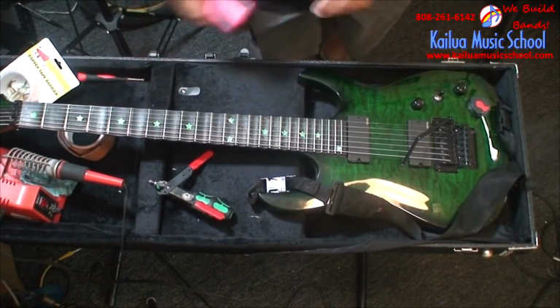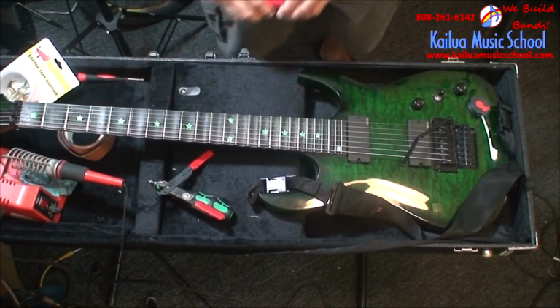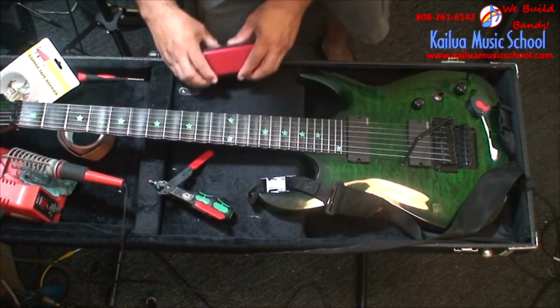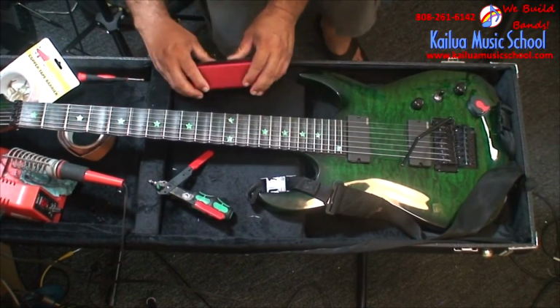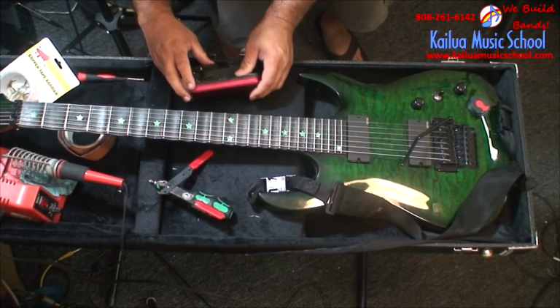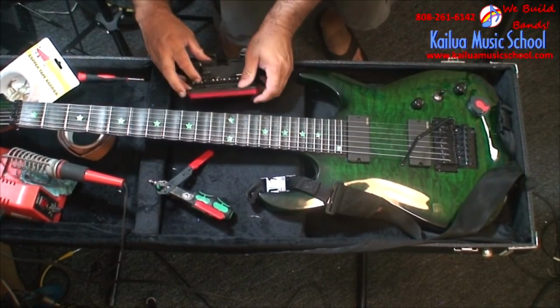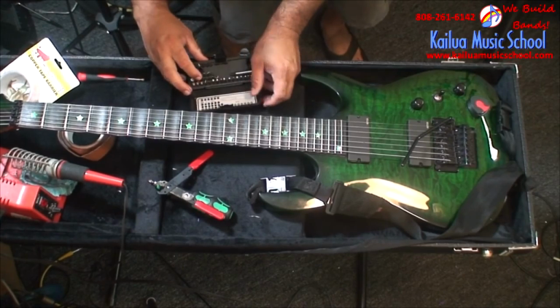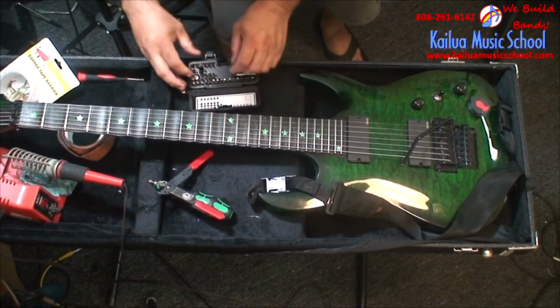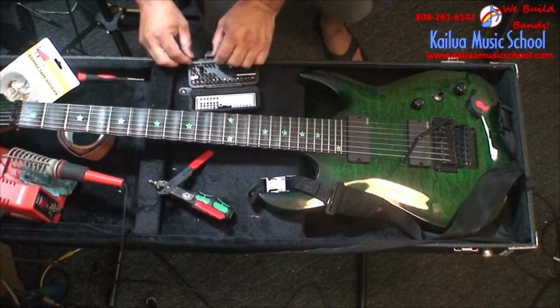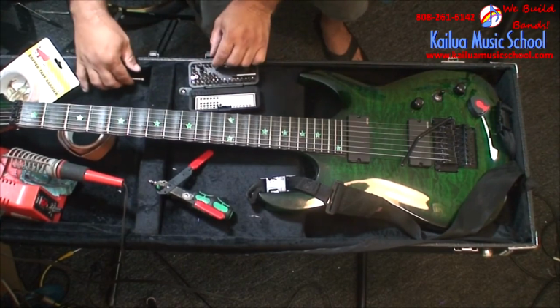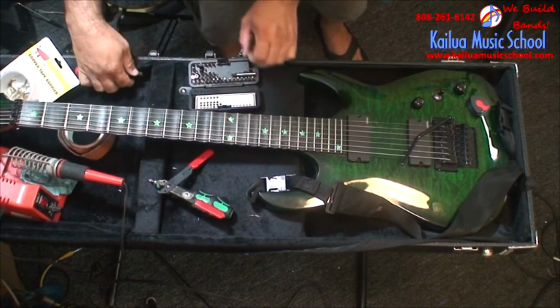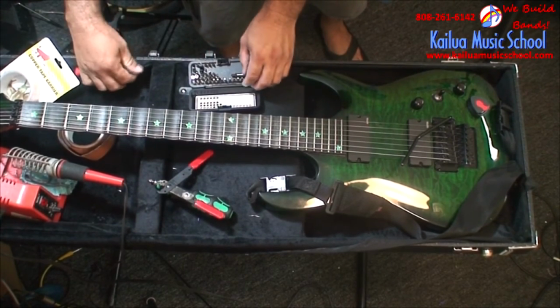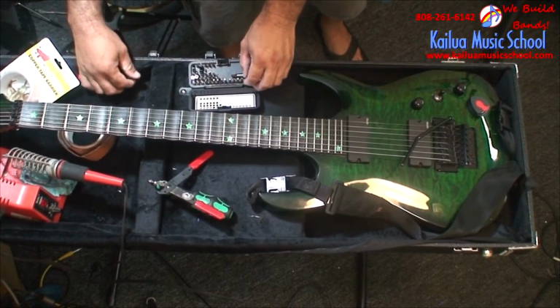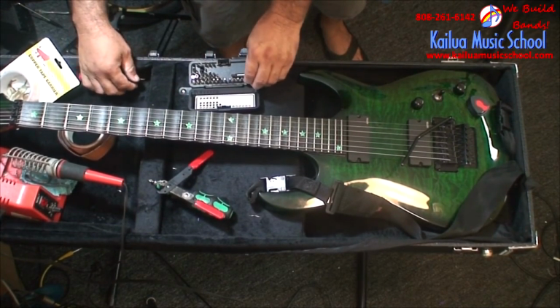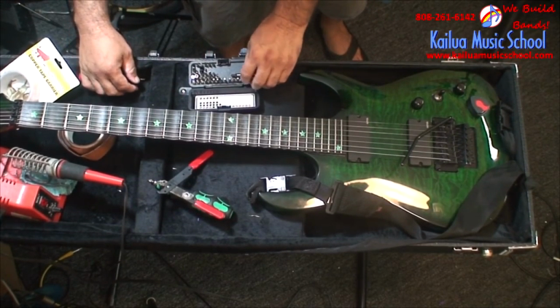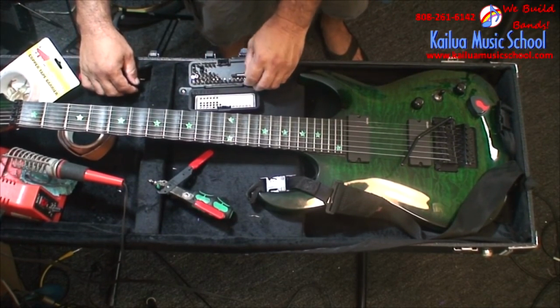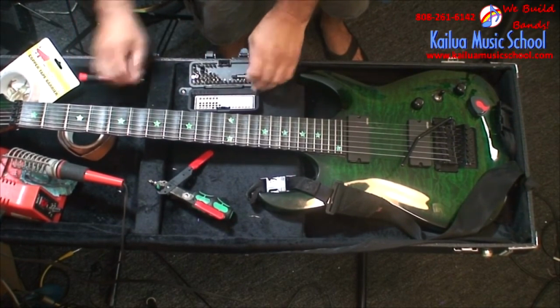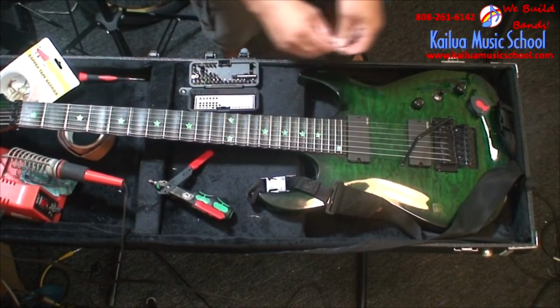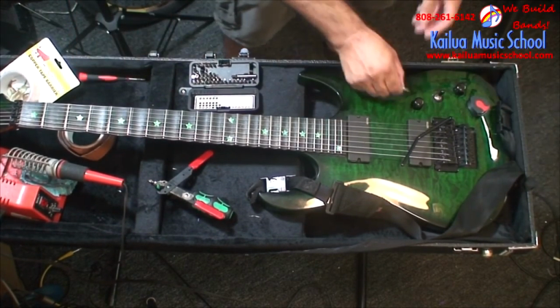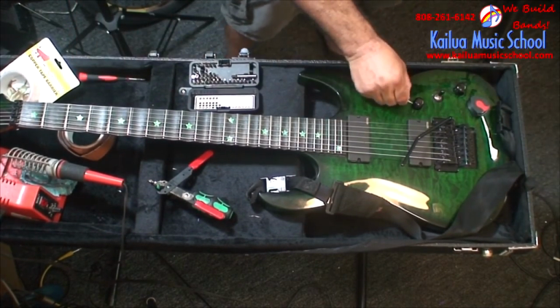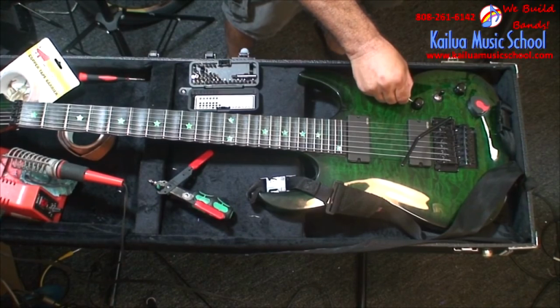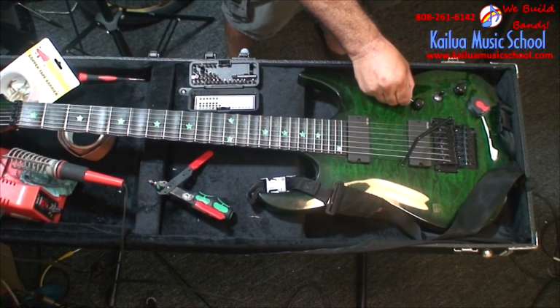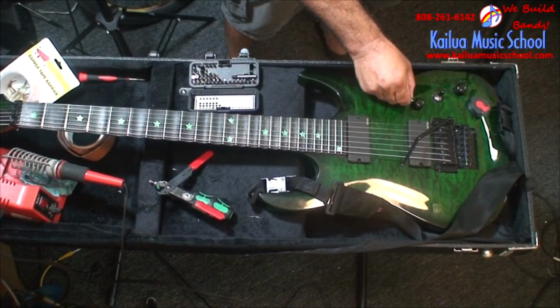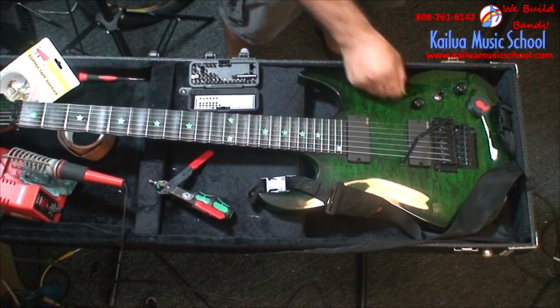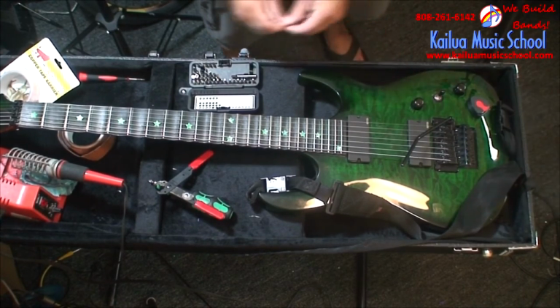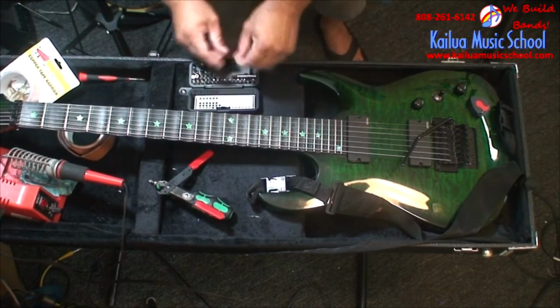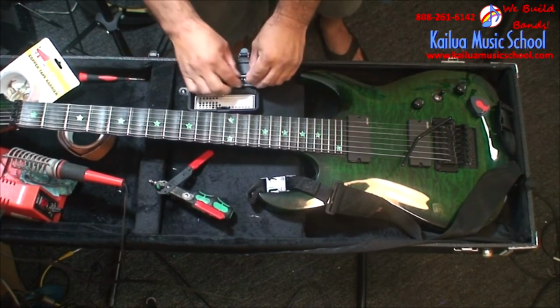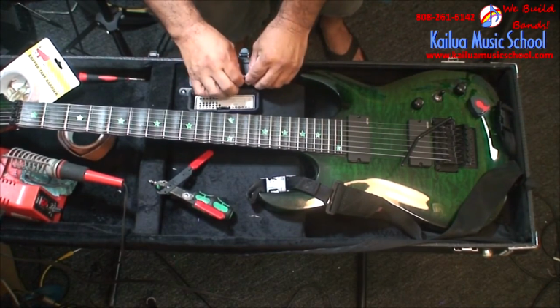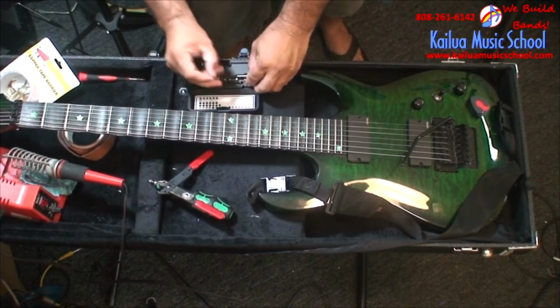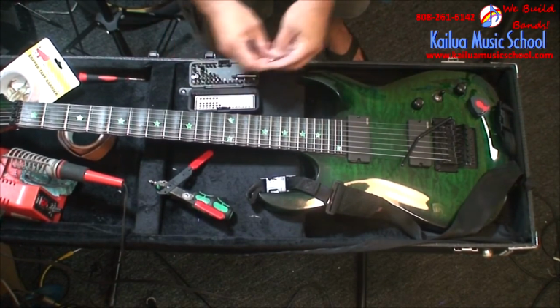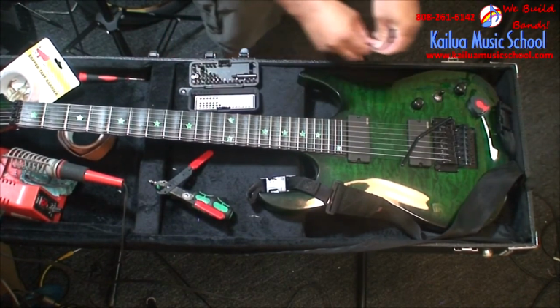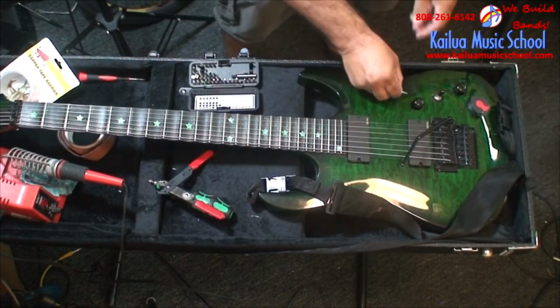So you're going to need a couple things — the tools to take off your knobs and pull out your pickups and take off your electronic cavities, all that sort of stuff. Basic screwdrivers and pliers and things.